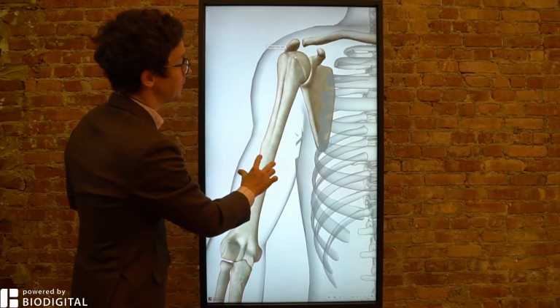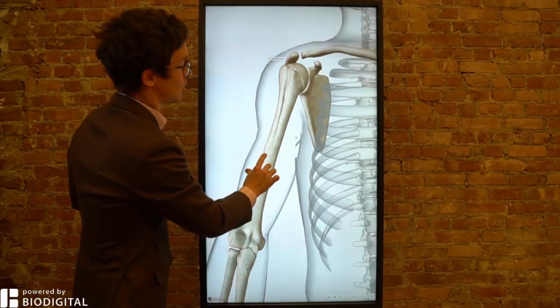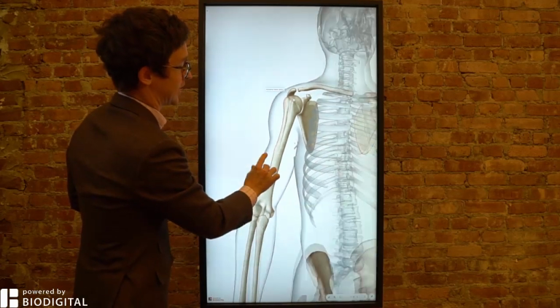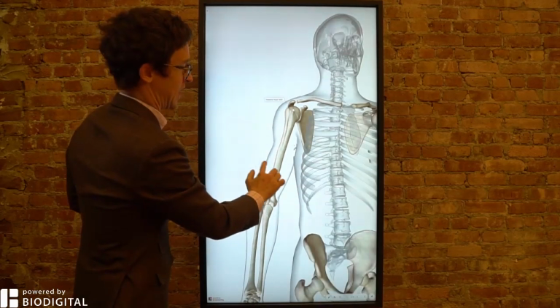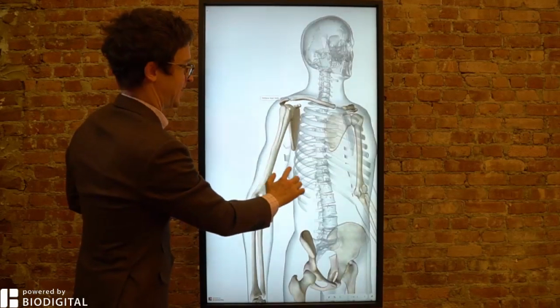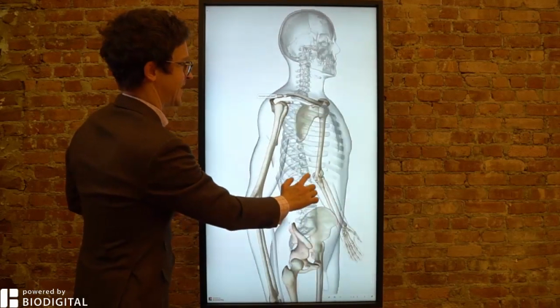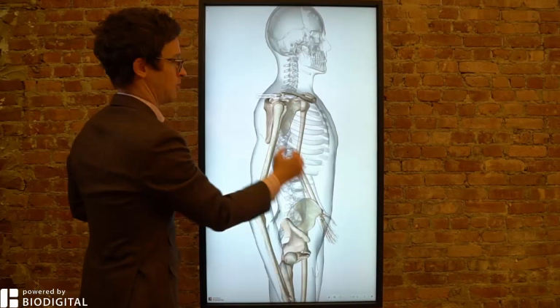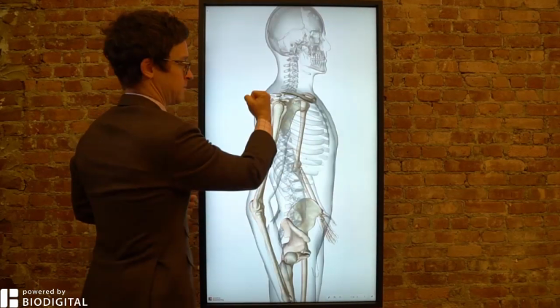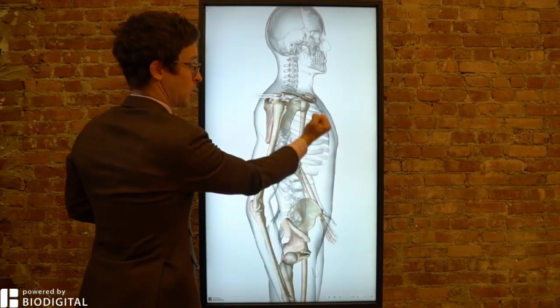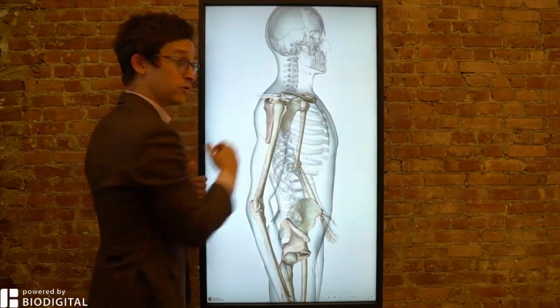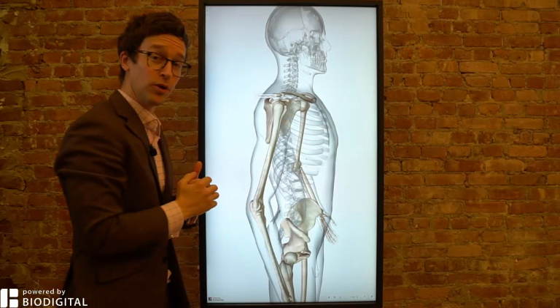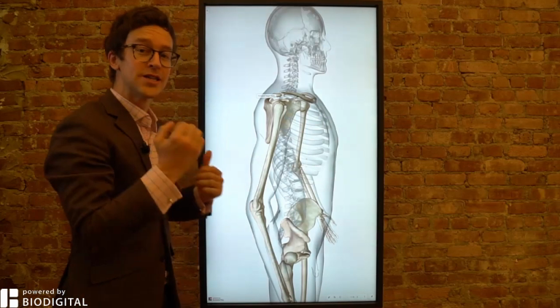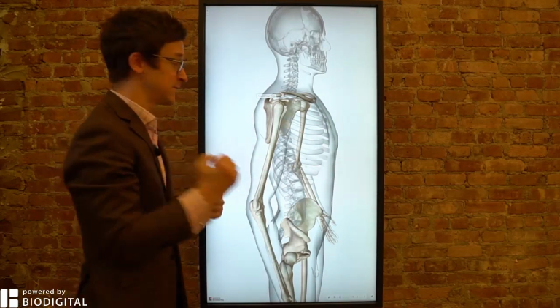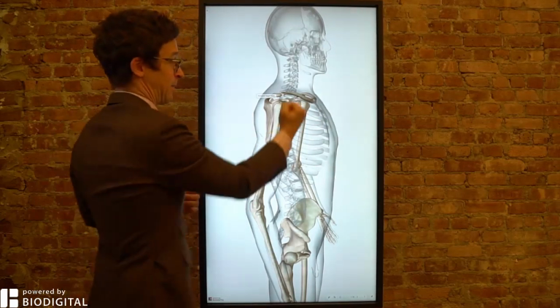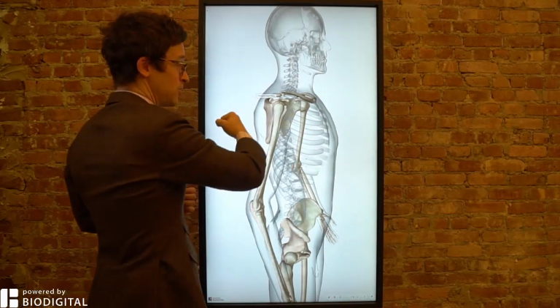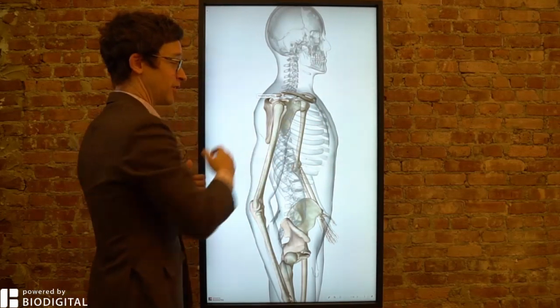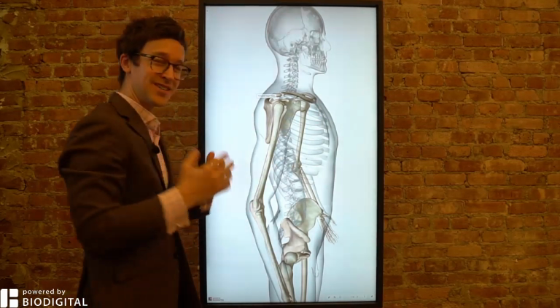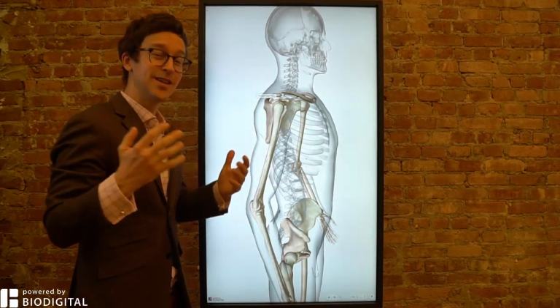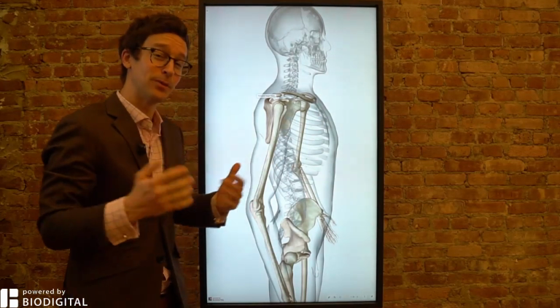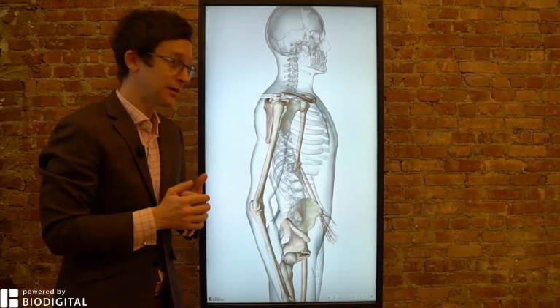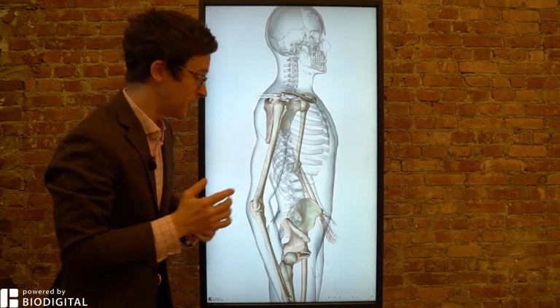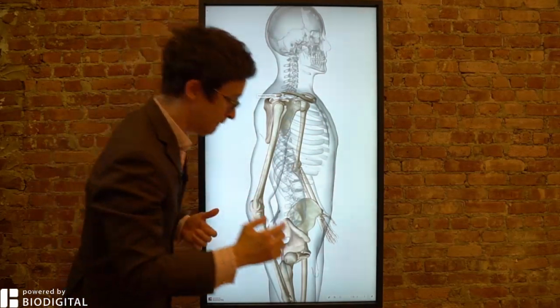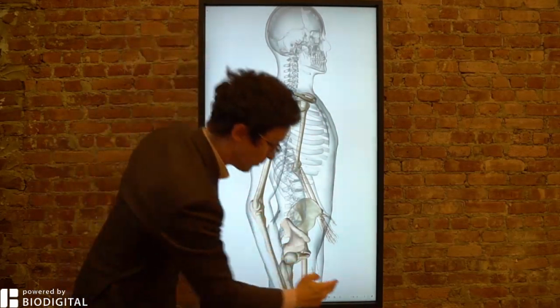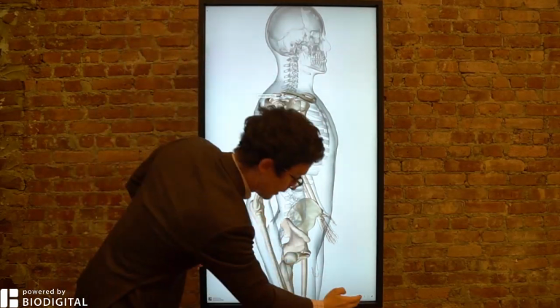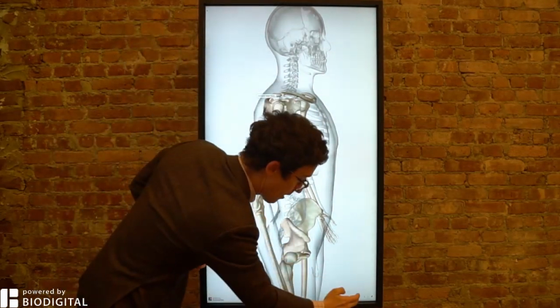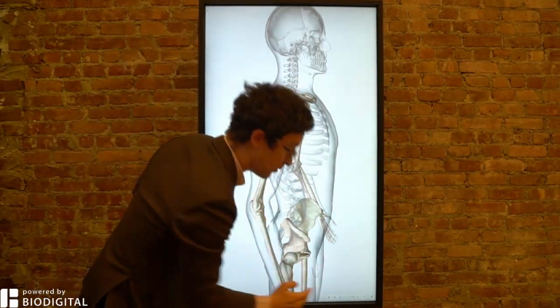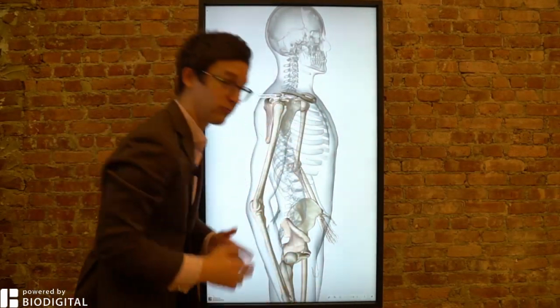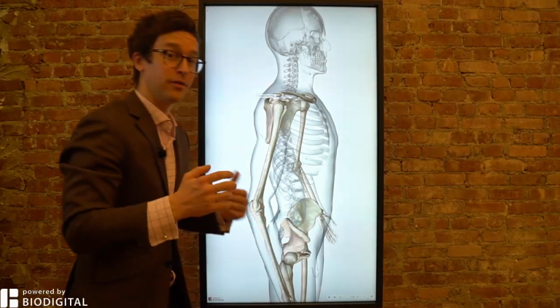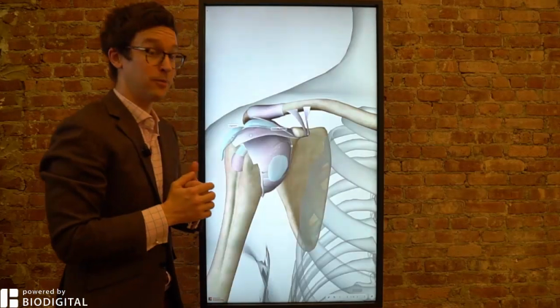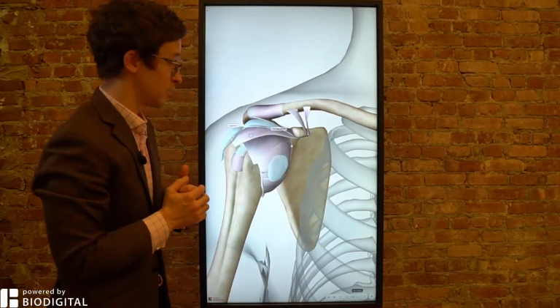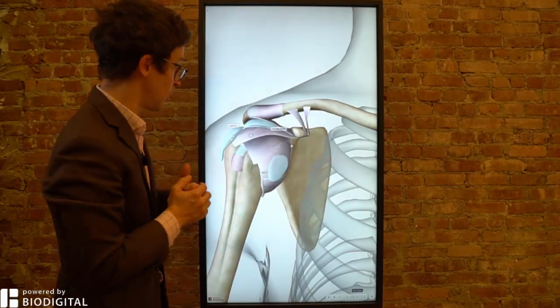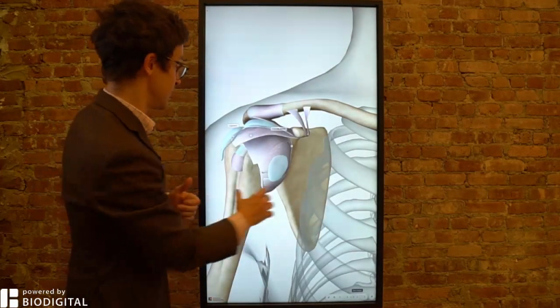Typically, shoulder dislocation happens in an anterior fashion, meaning the bone moves forward. Sometimes it can happen posteriorly, and that's seen in people like linemen in football — that would be American football, rather than football like the rest of the world knows it.